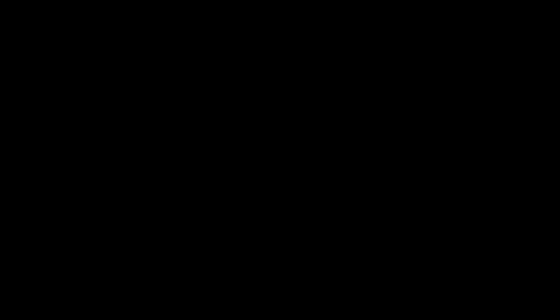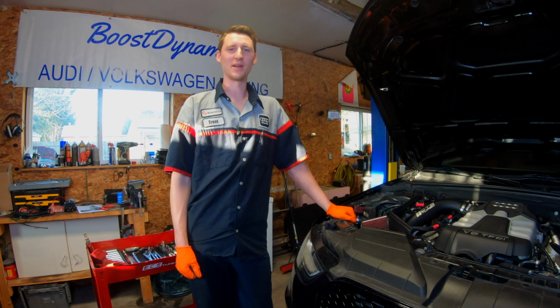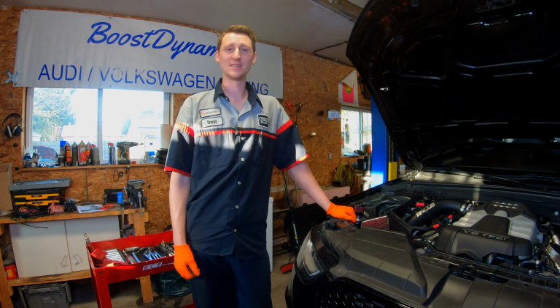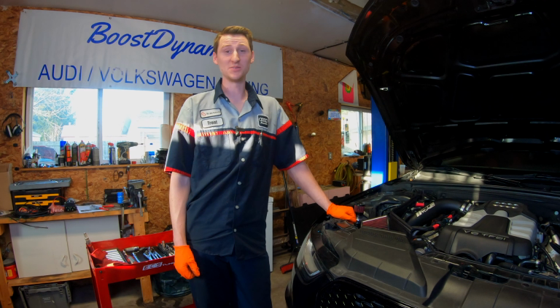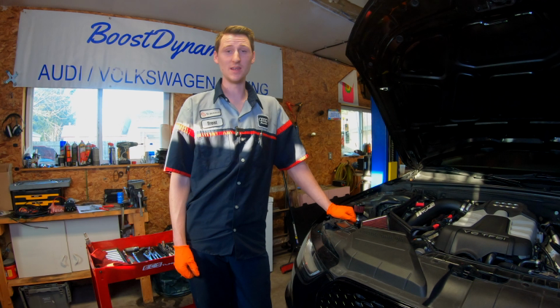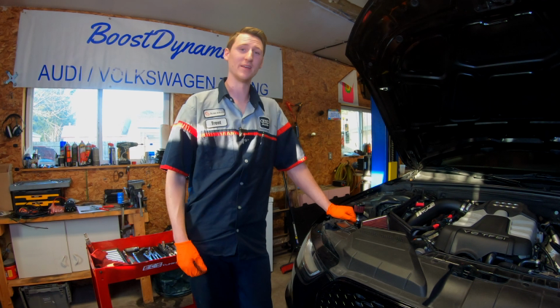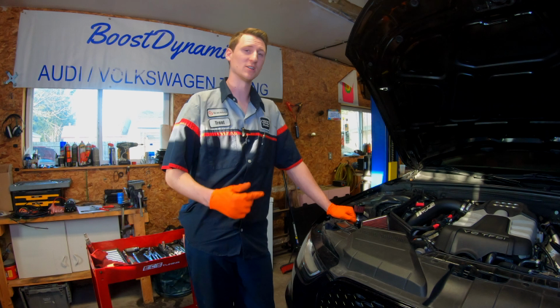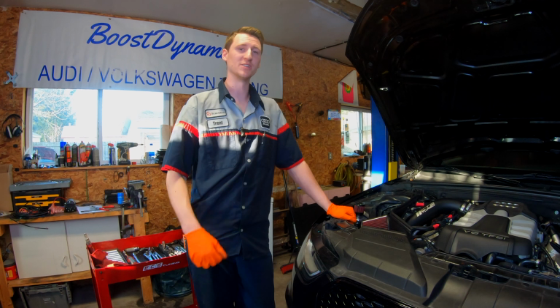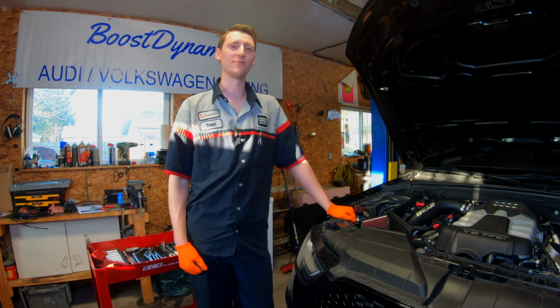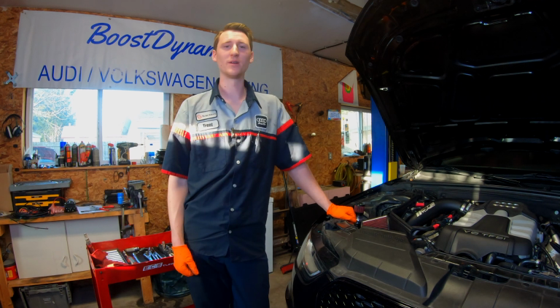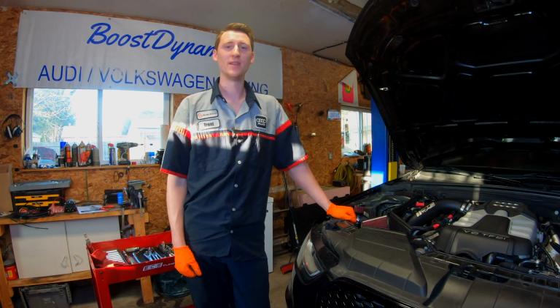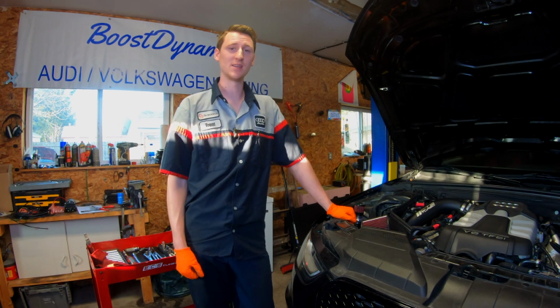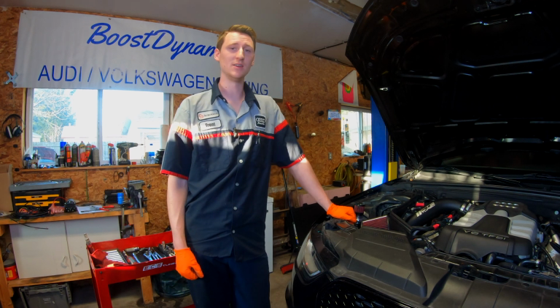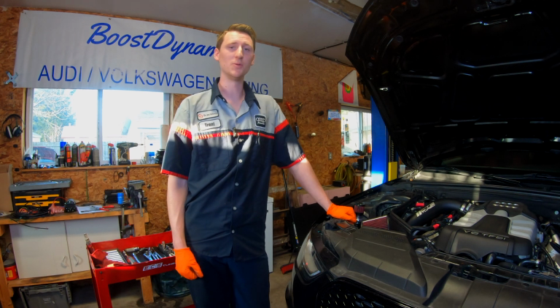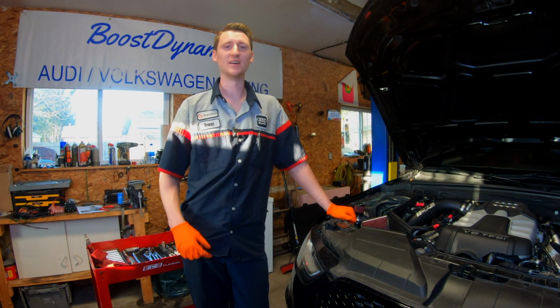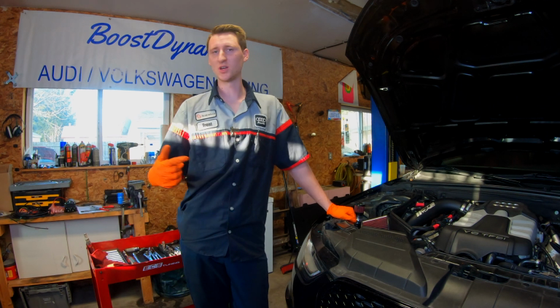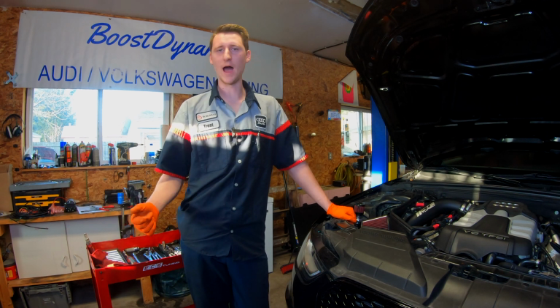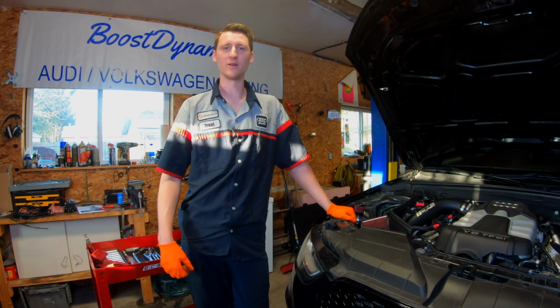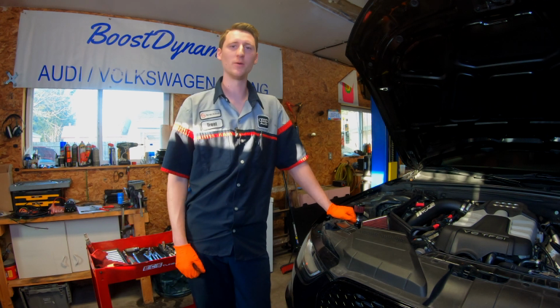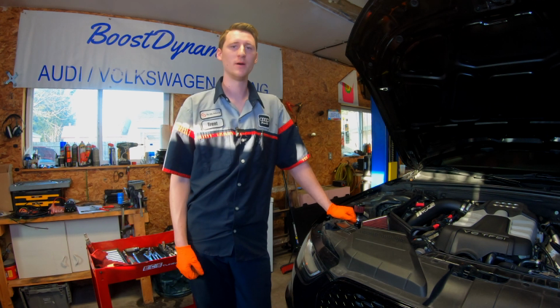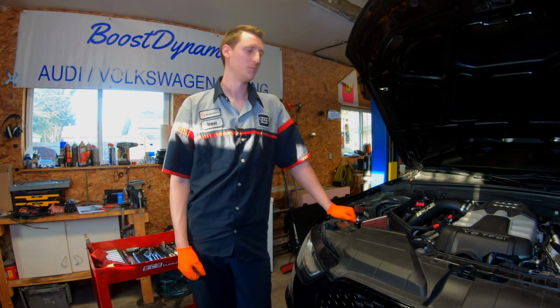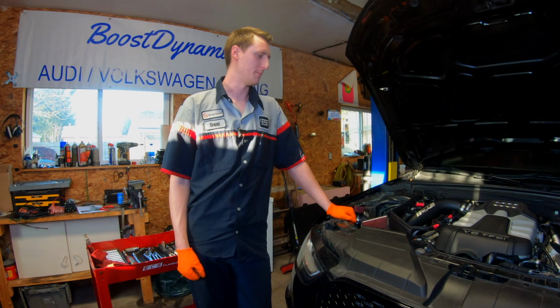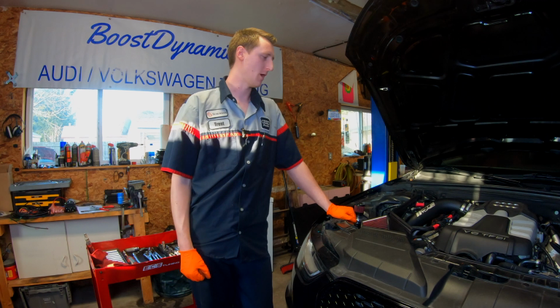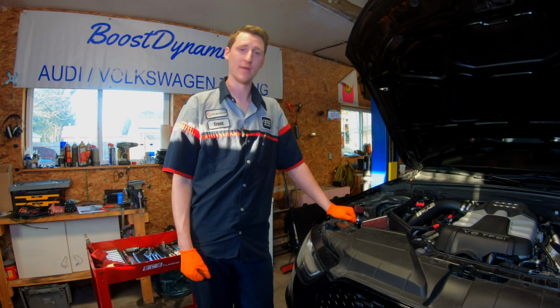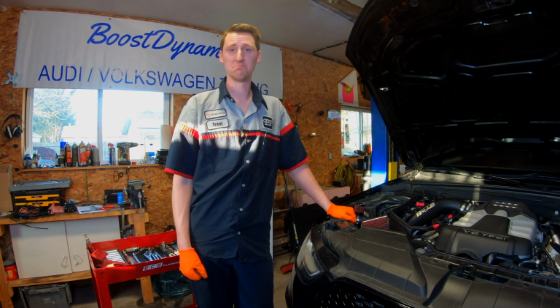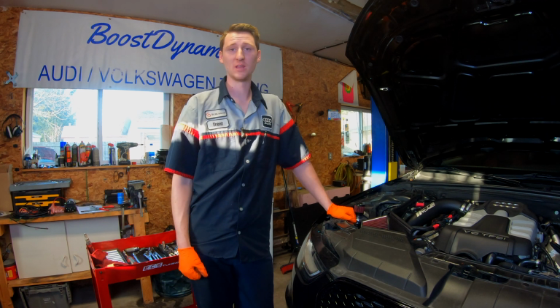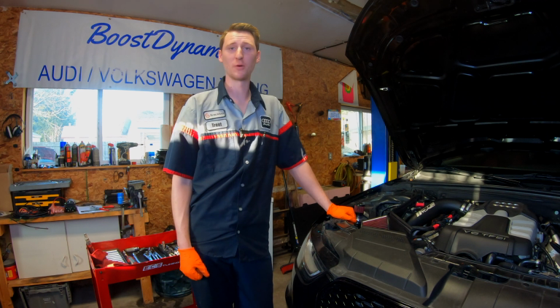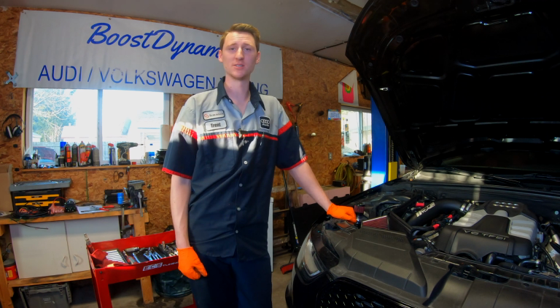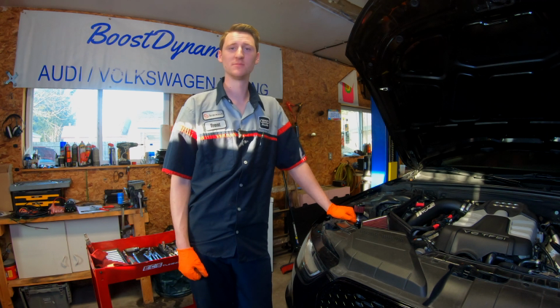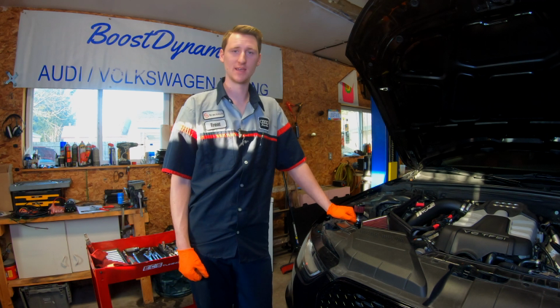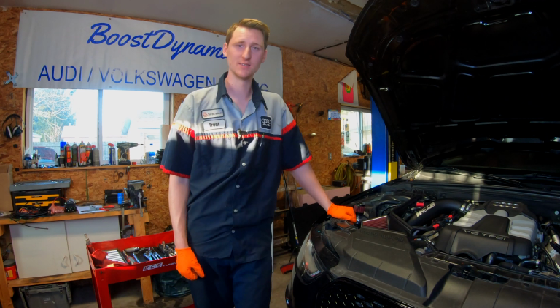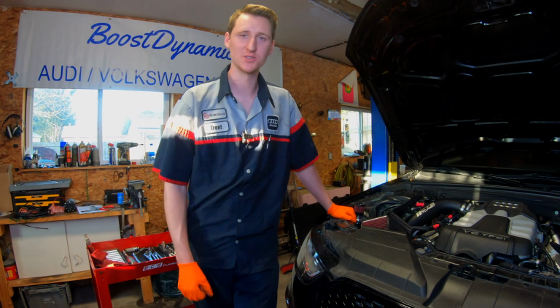Alright guys, as you can see the install is pretty straightforward. The next thing you need to do is install the app on your phone. But other than that, thank you for watching — take care, see you soon.